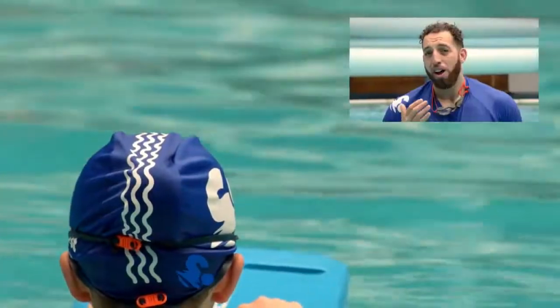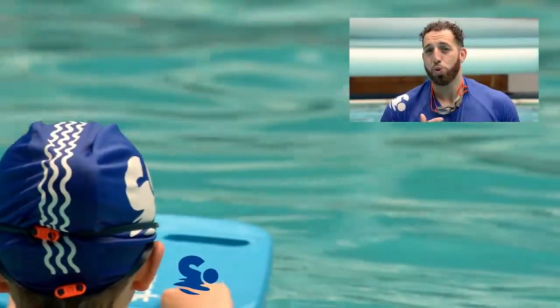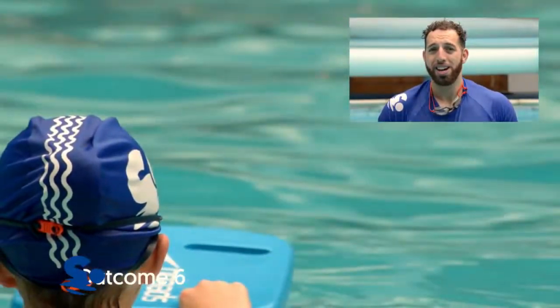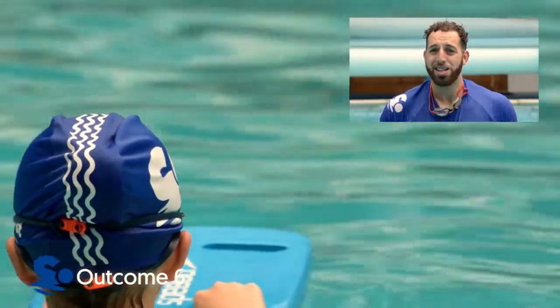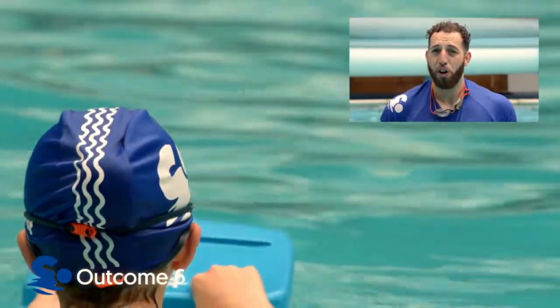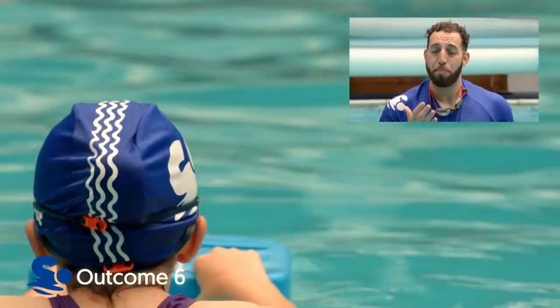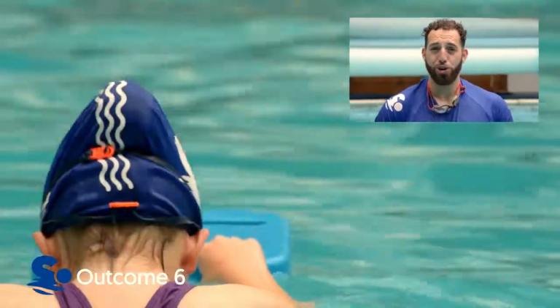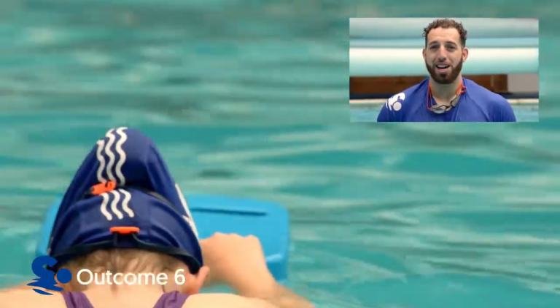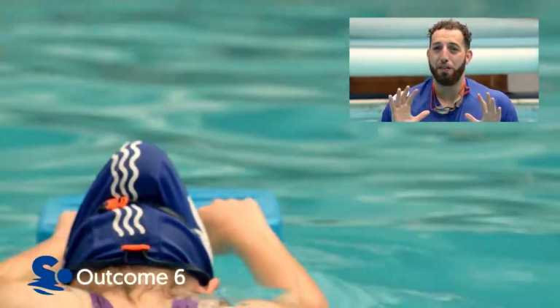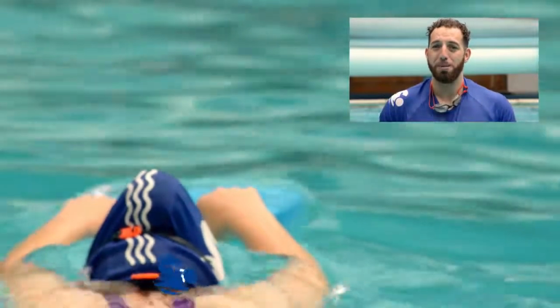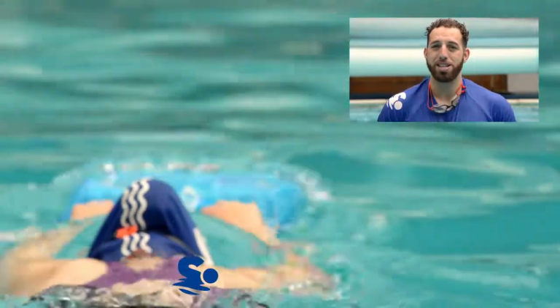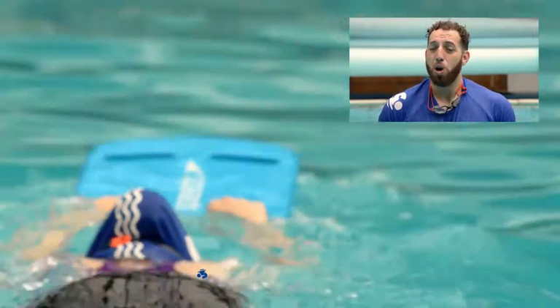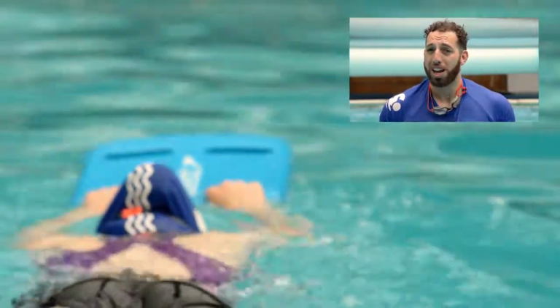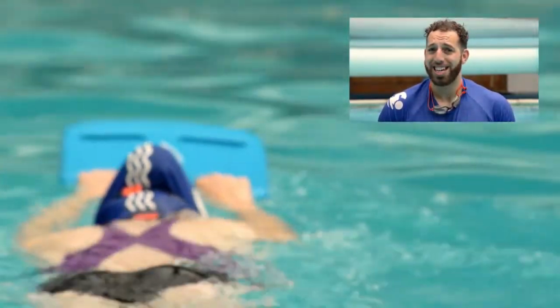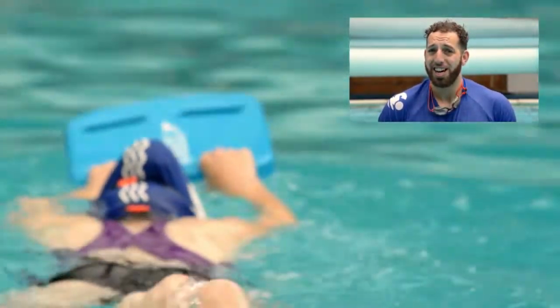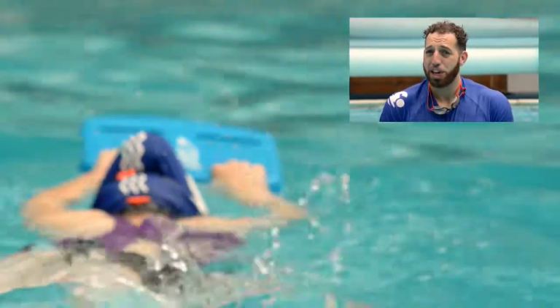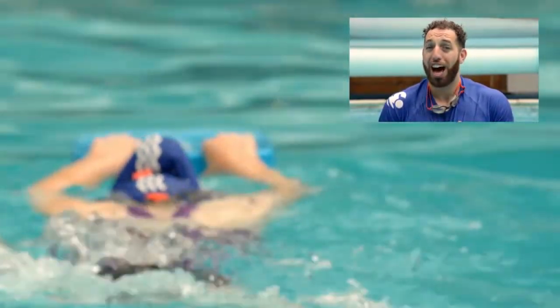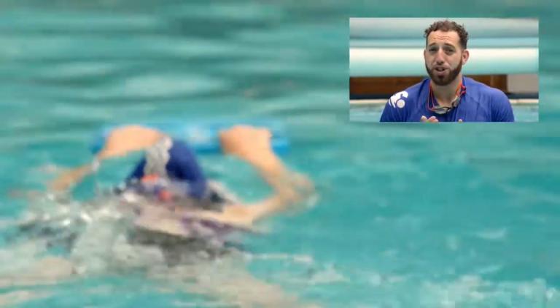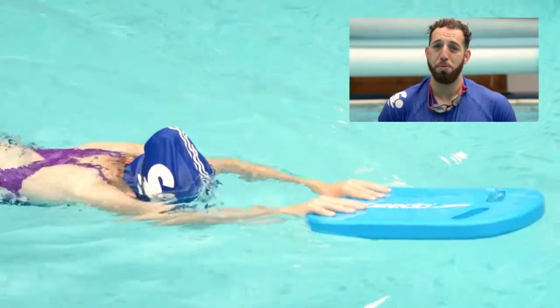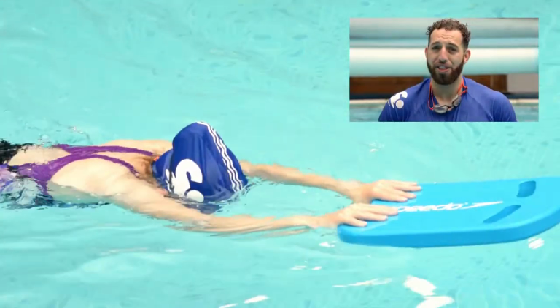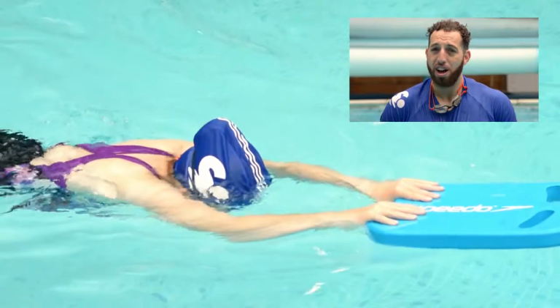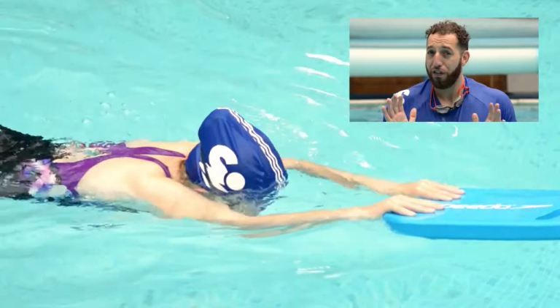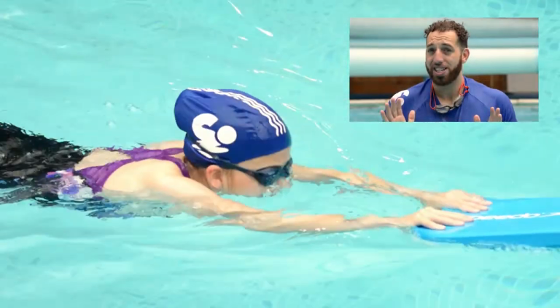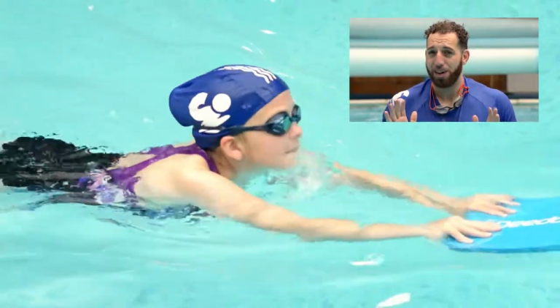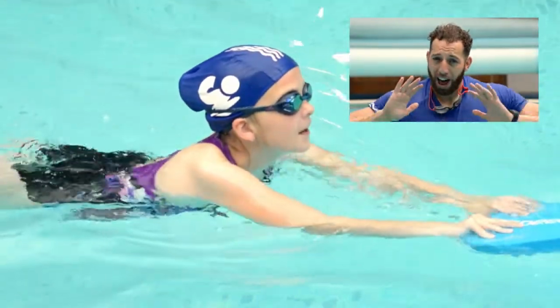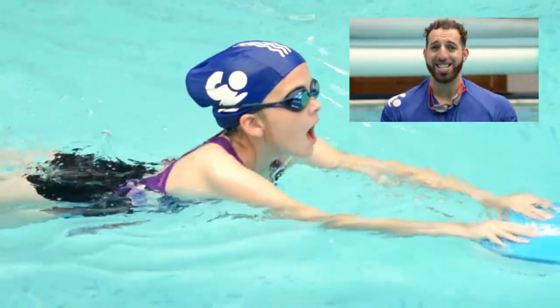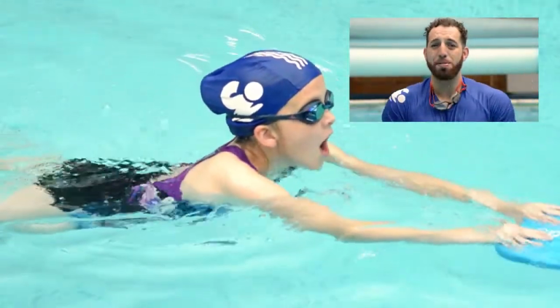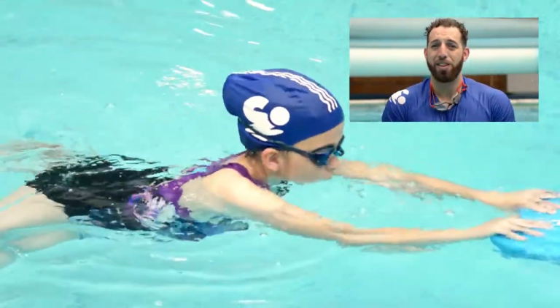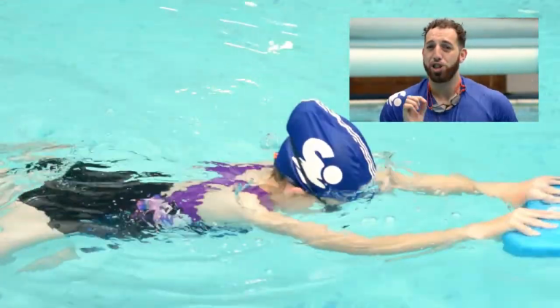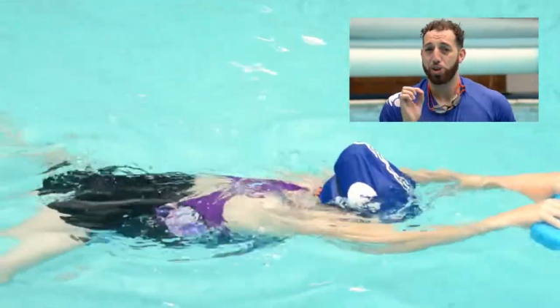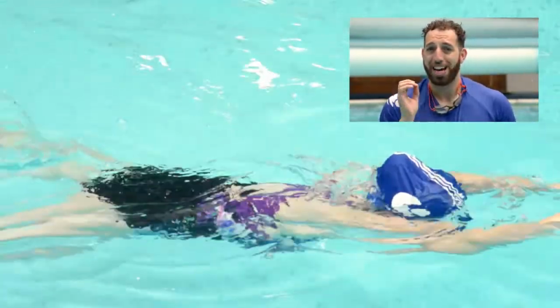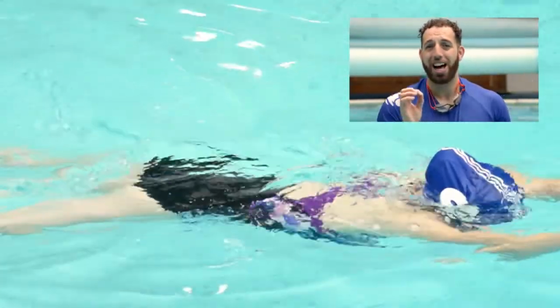The swimmer here has to perform a frog jump leg kick for 10 metres. What we'd like to see here is making sure the ankles come up together, the feet are turned out and they snap together so that the swimmer can glide.